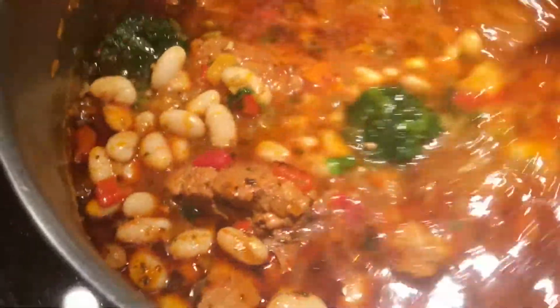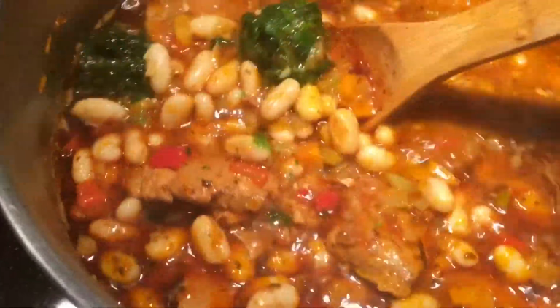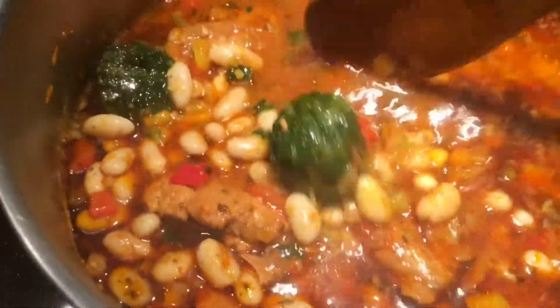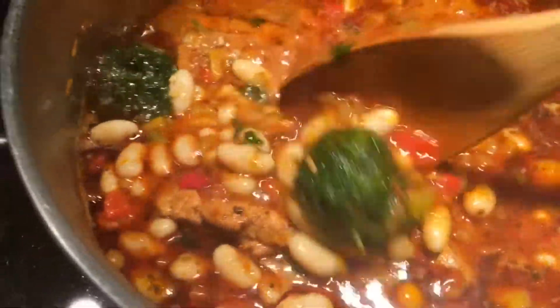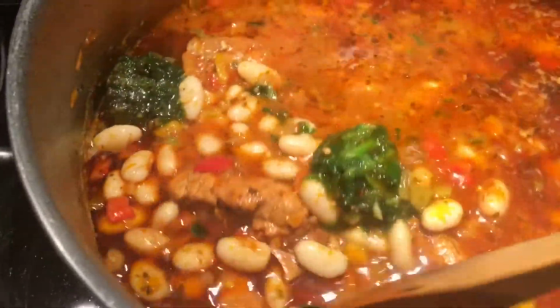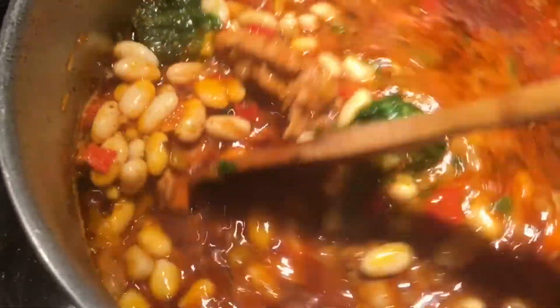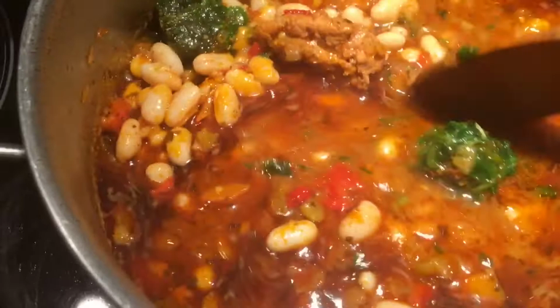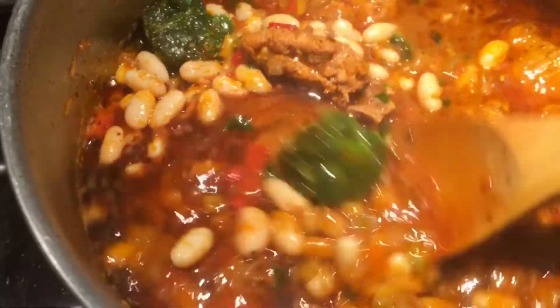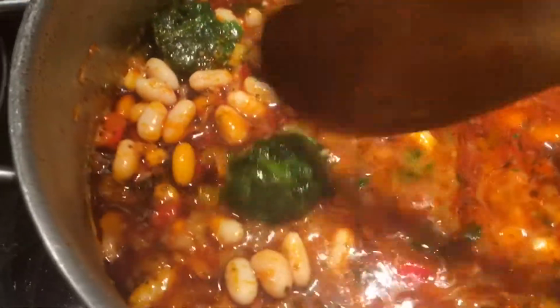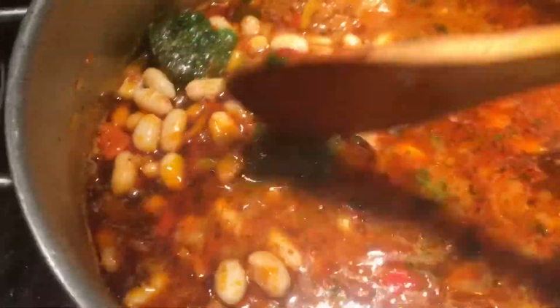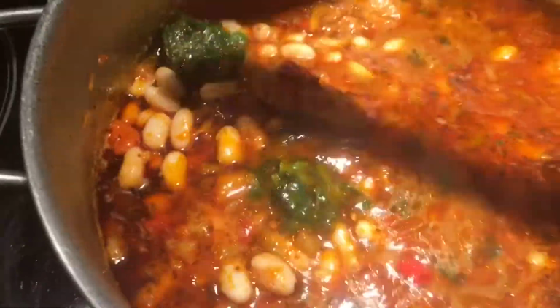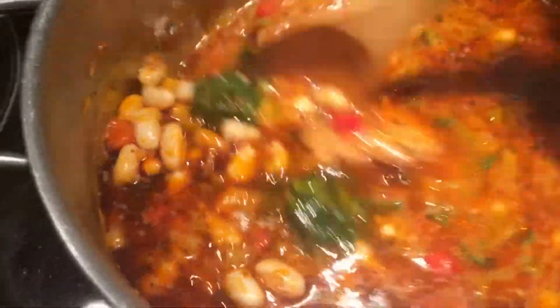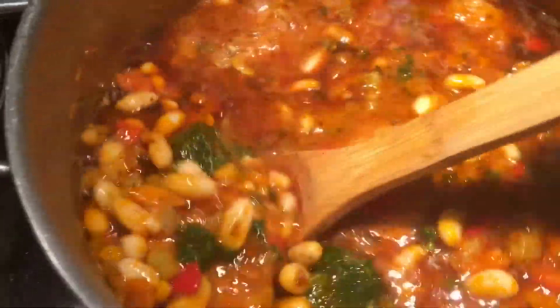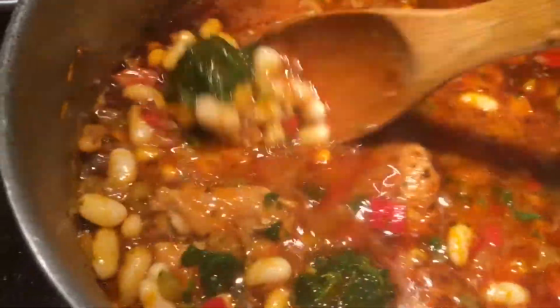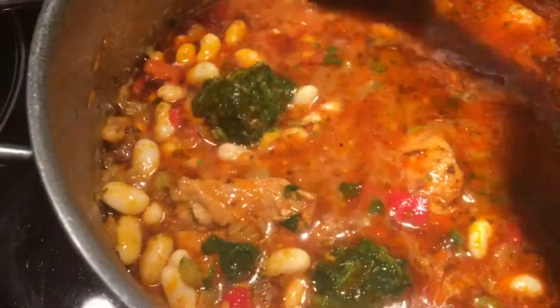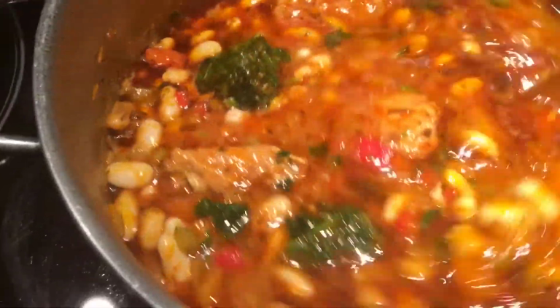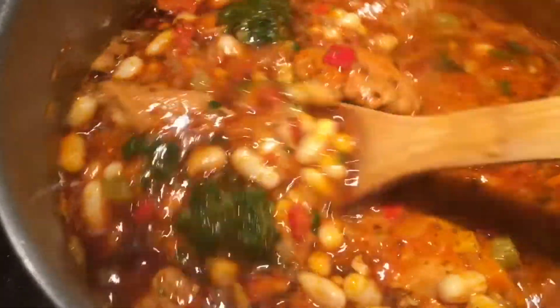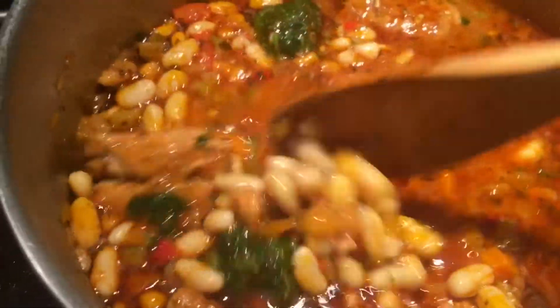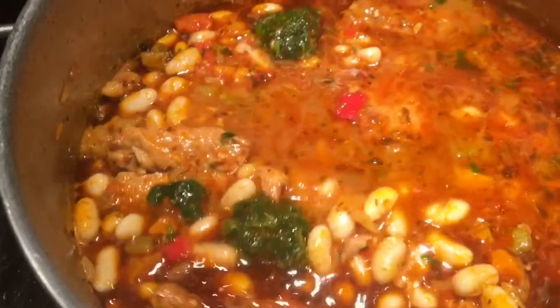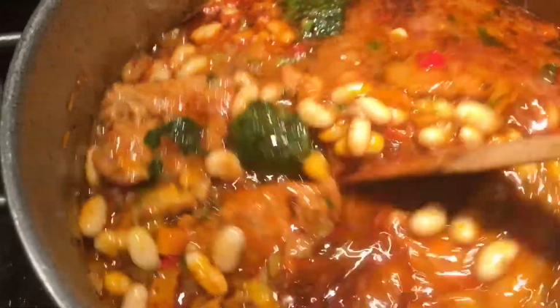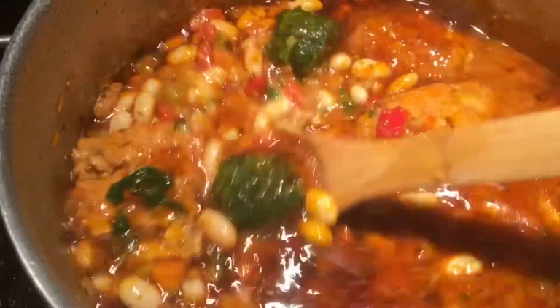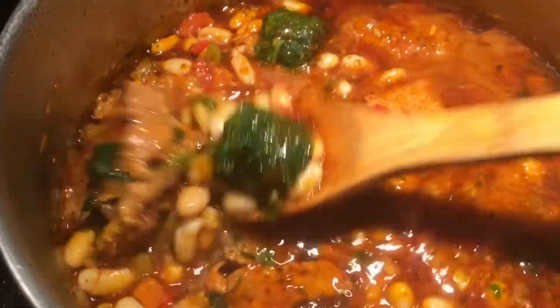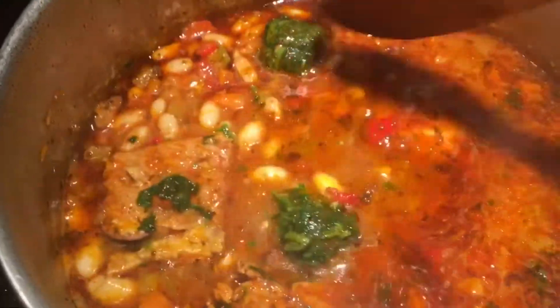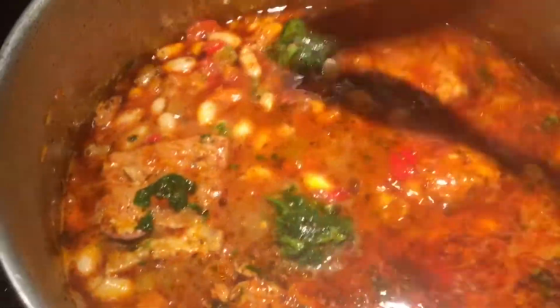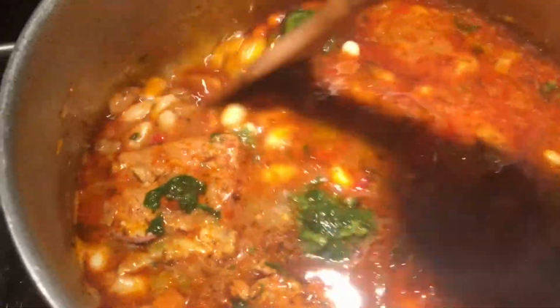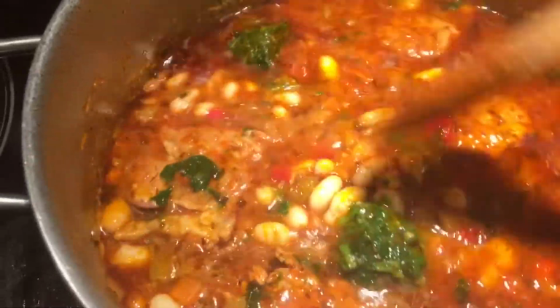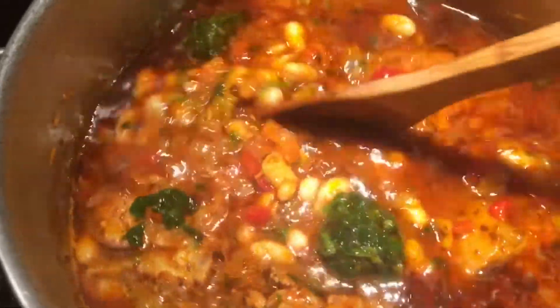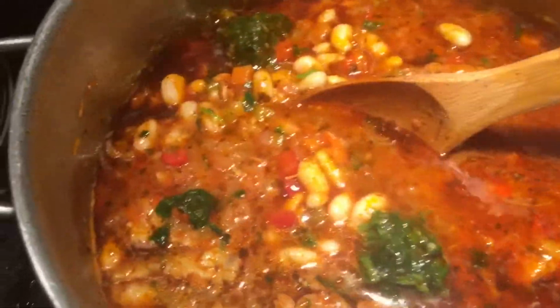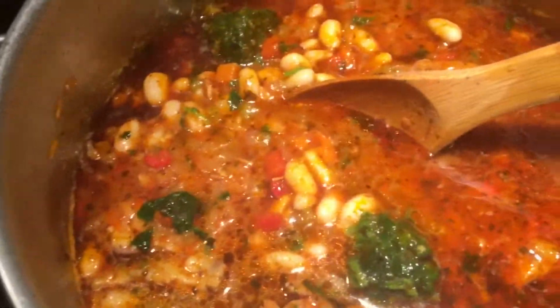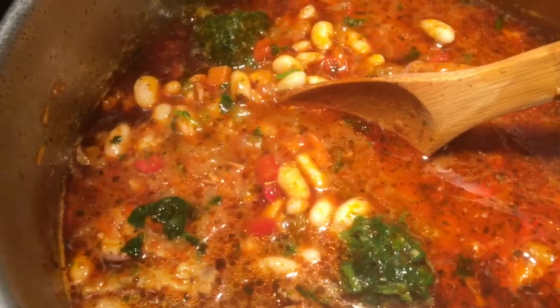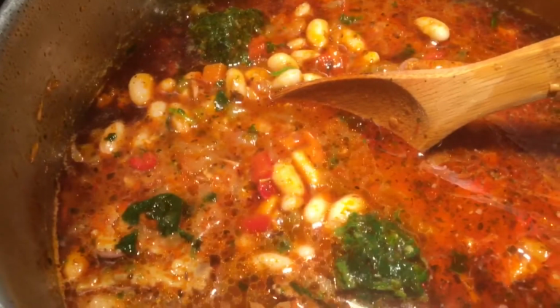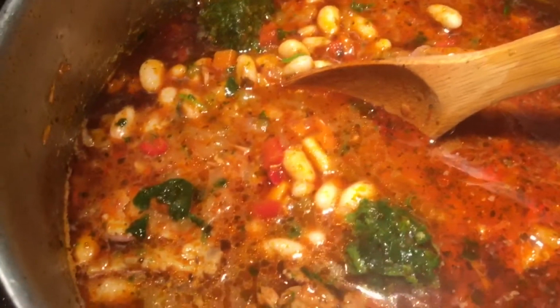Give it a nice mix. Nice spinach — everything's so healthy, cheap and healthy. Can't go wrong with that!